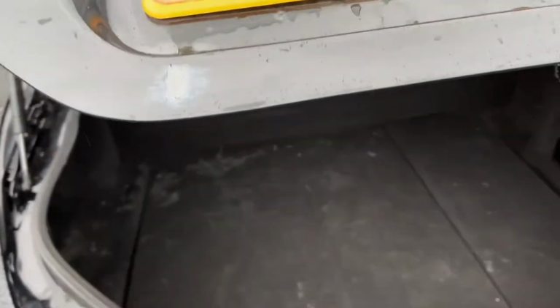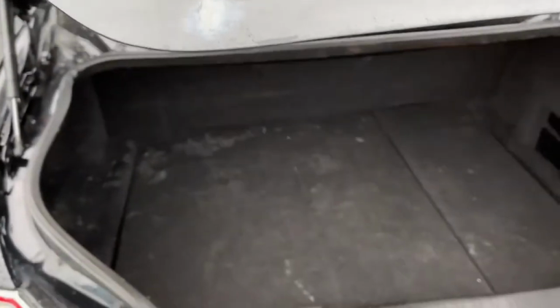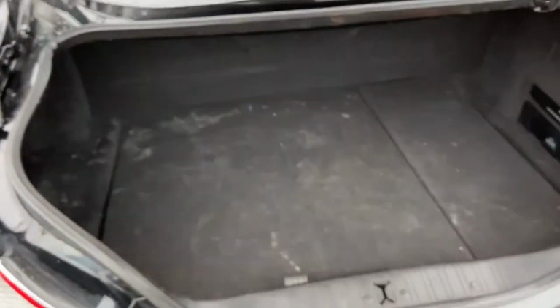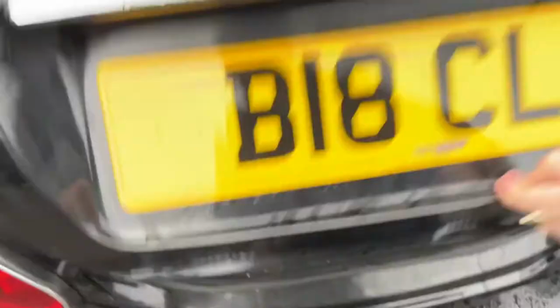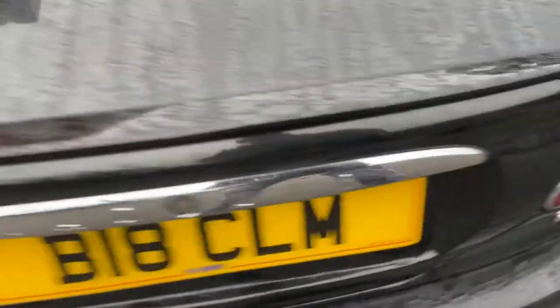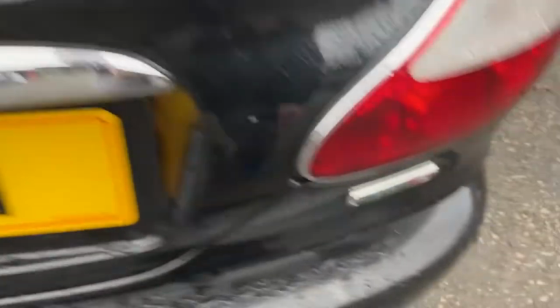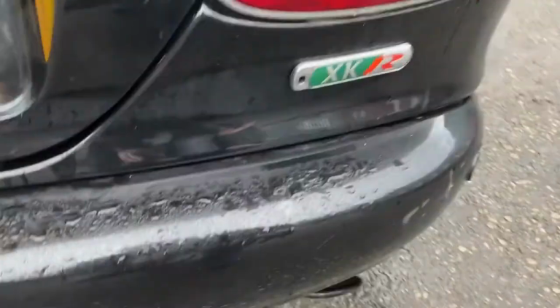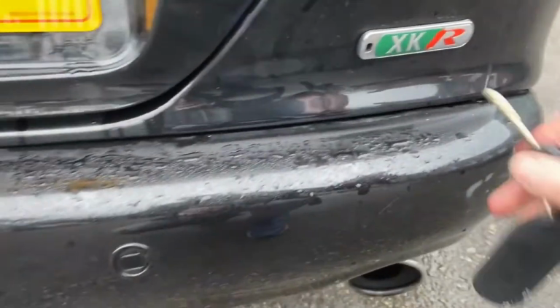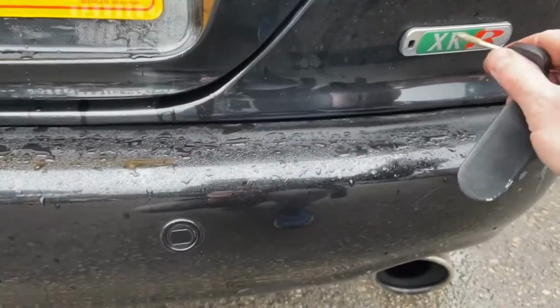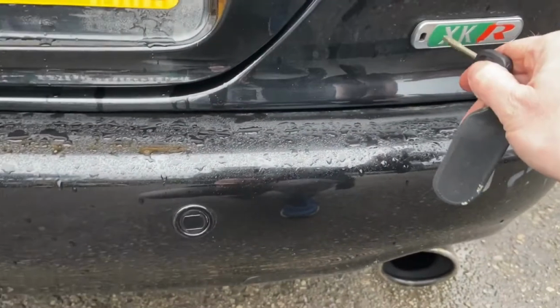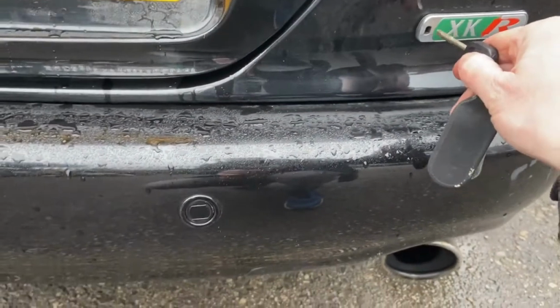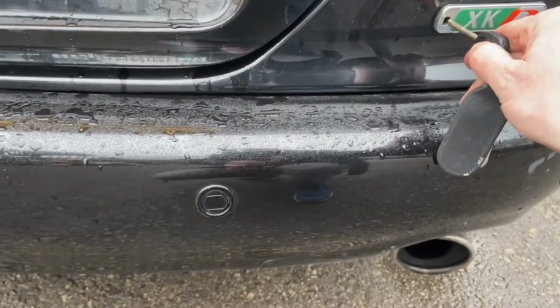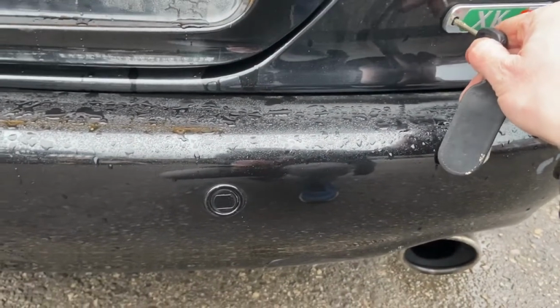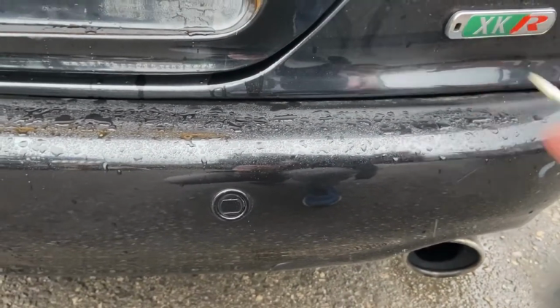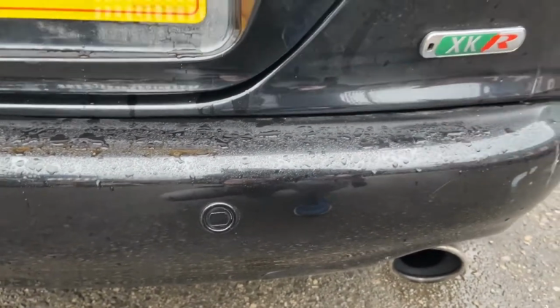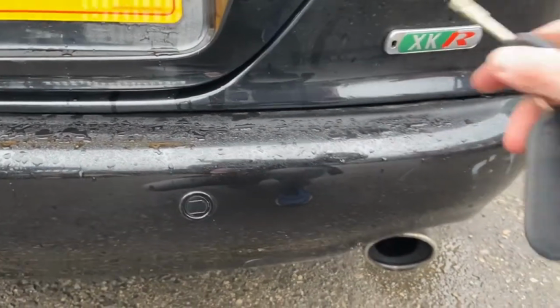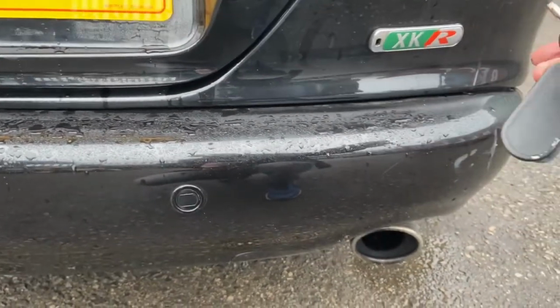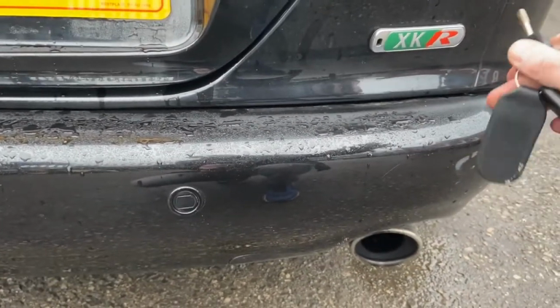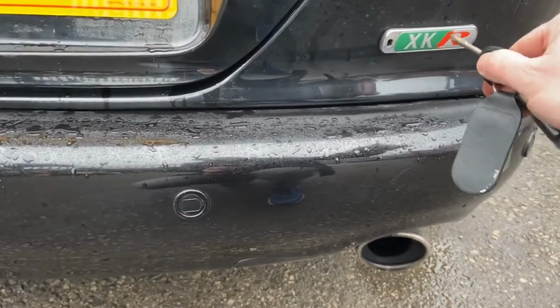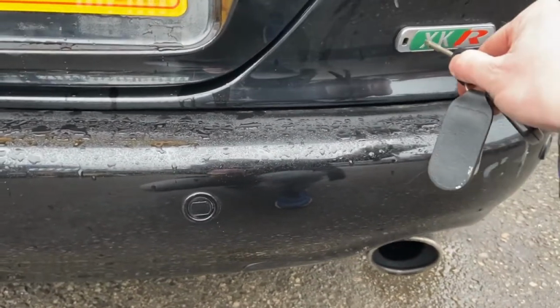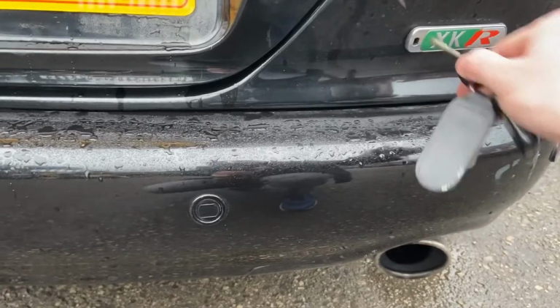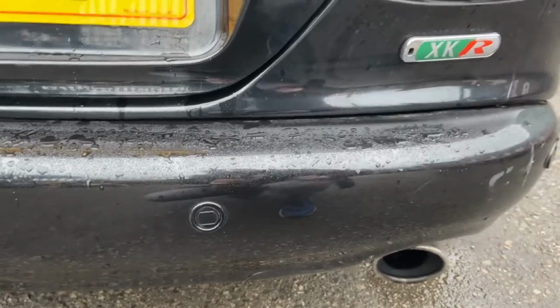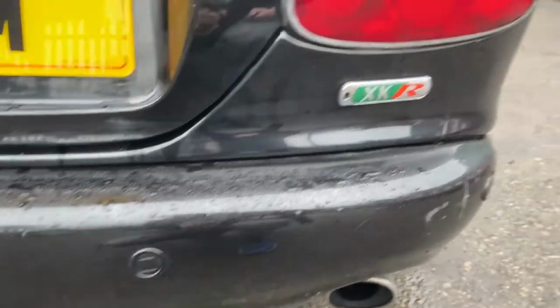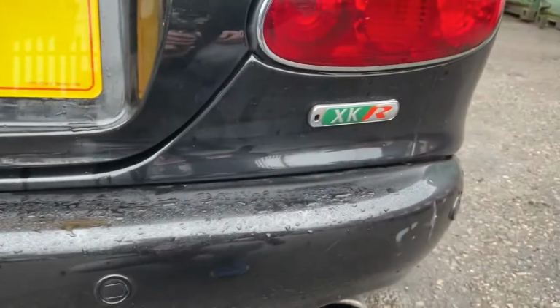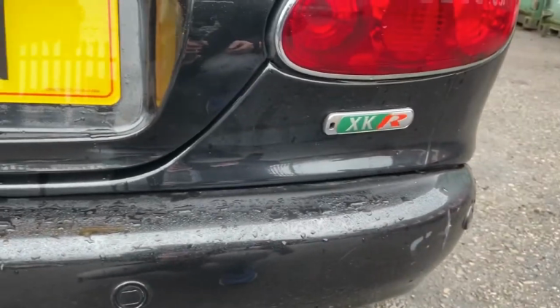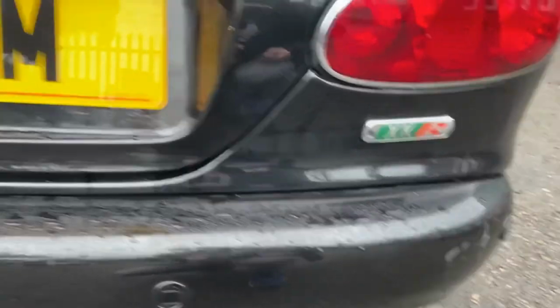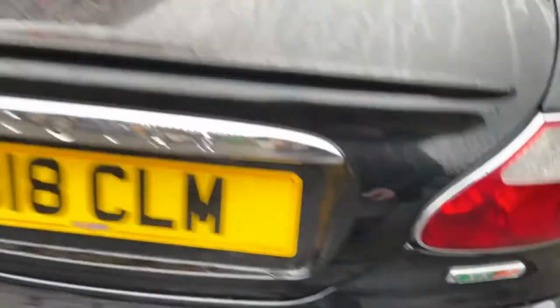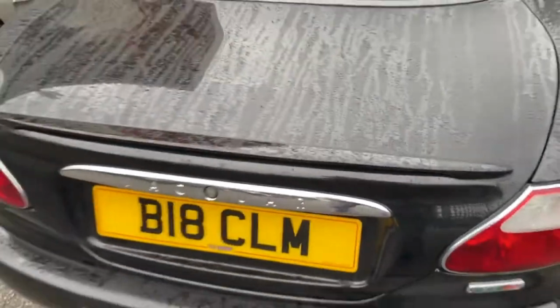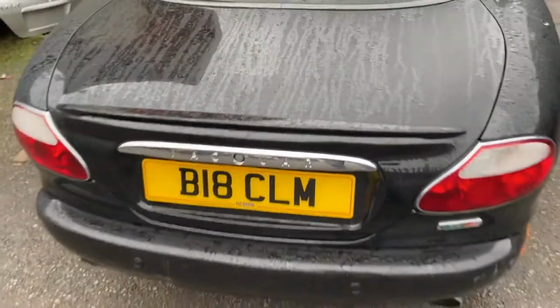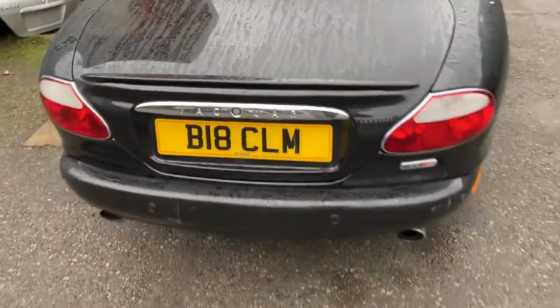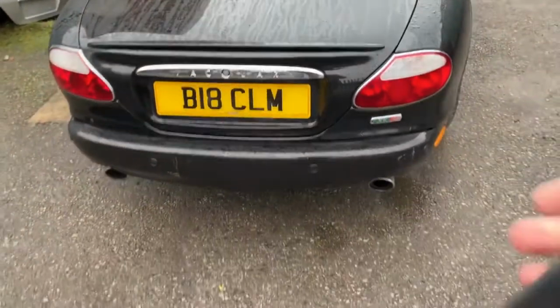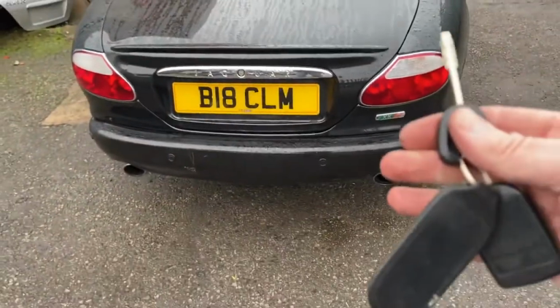Same with the XK8 — with a different badge, put it inside the number eight. And the other XKR badge, just by the X. Easy, job done.